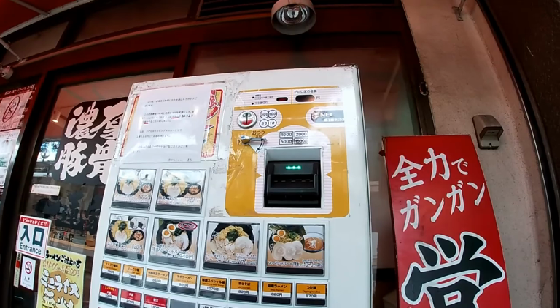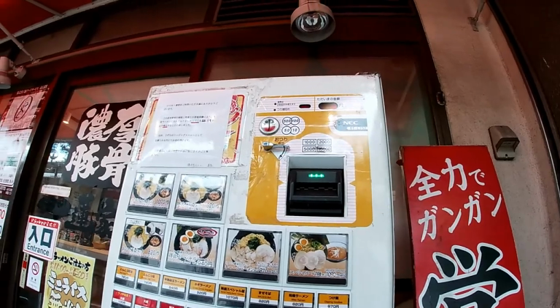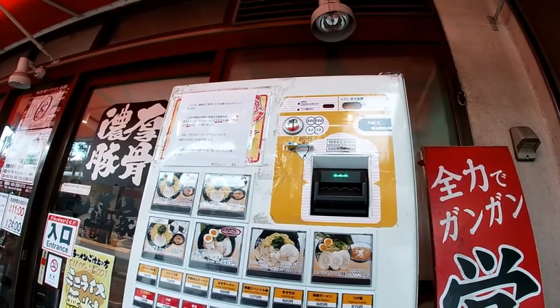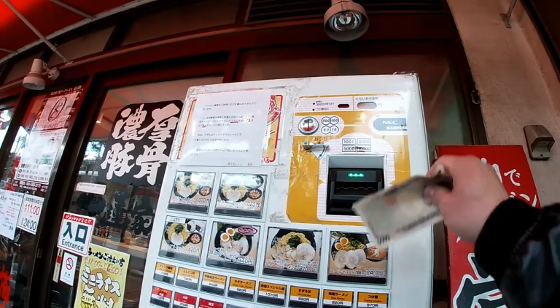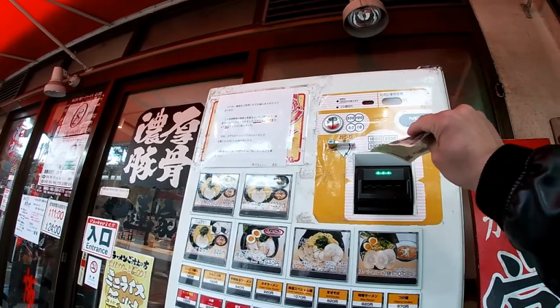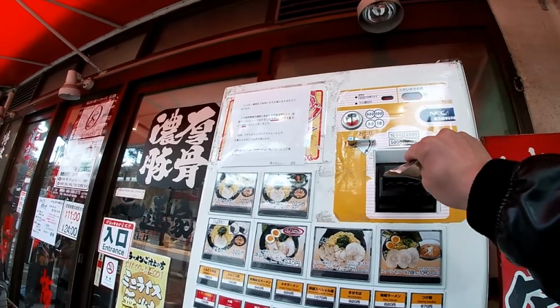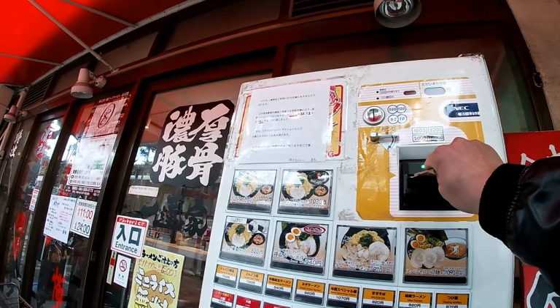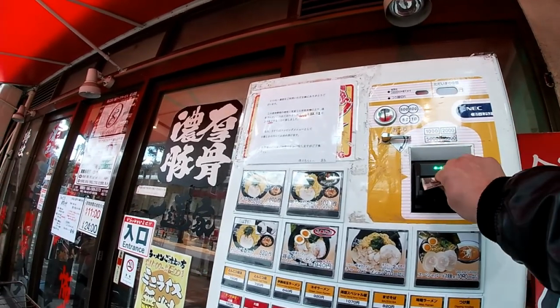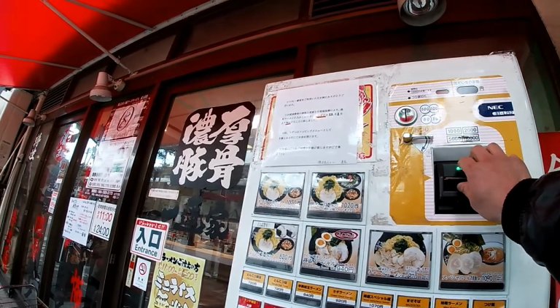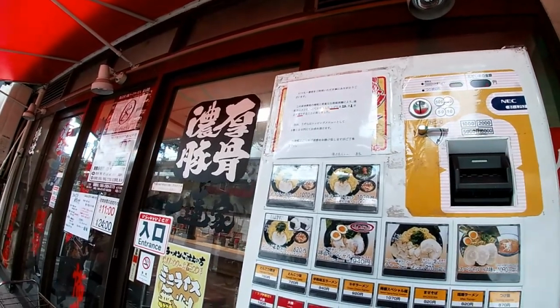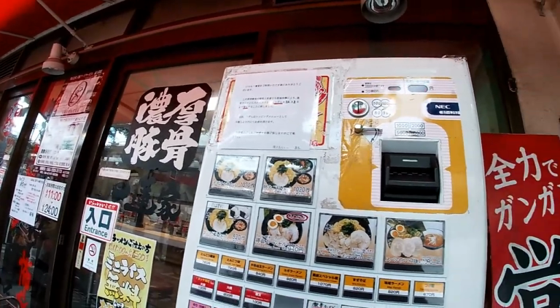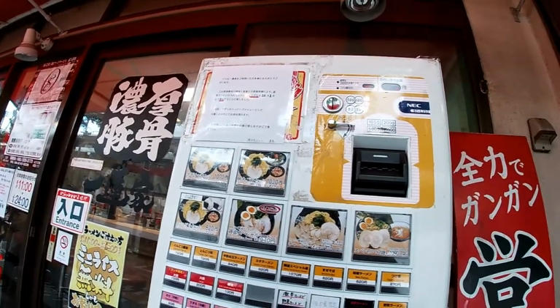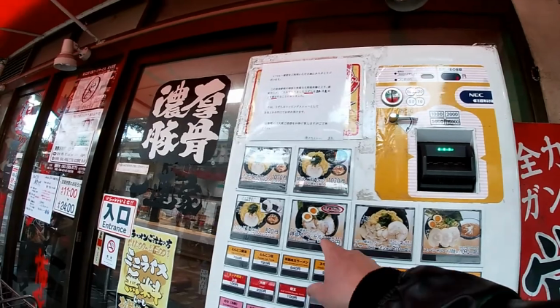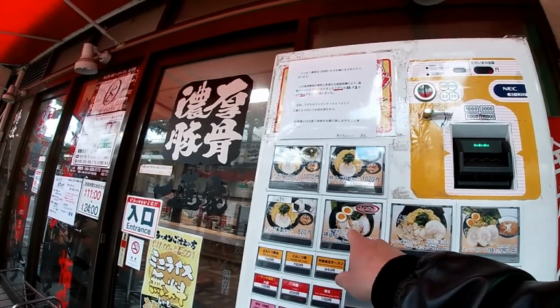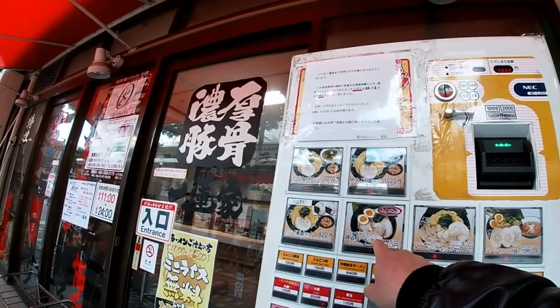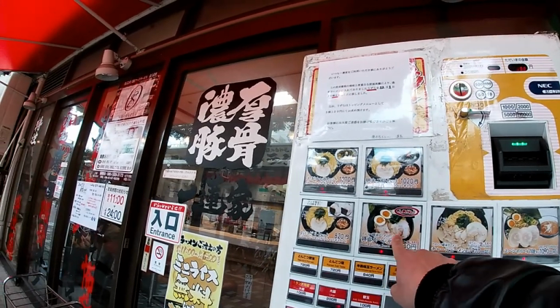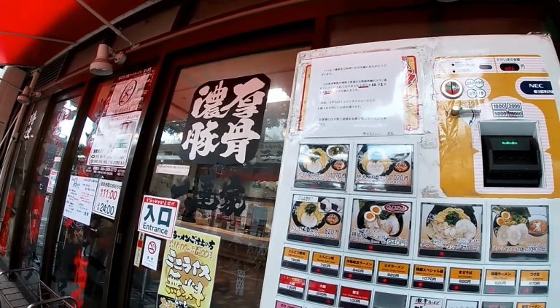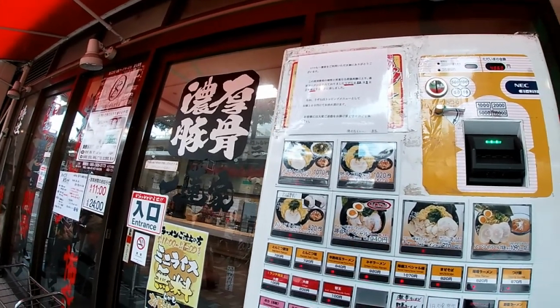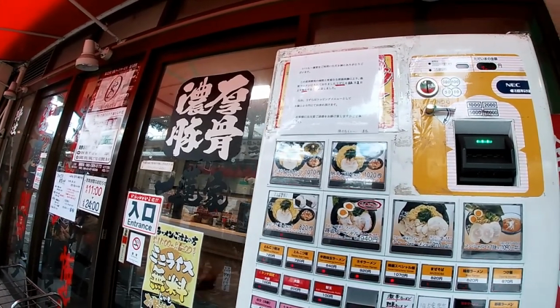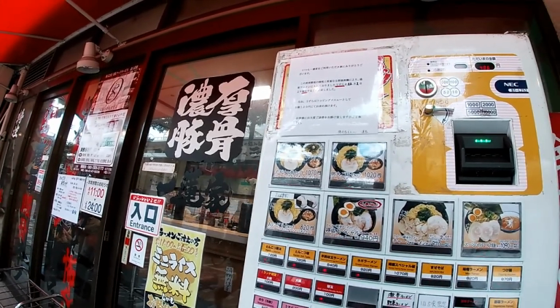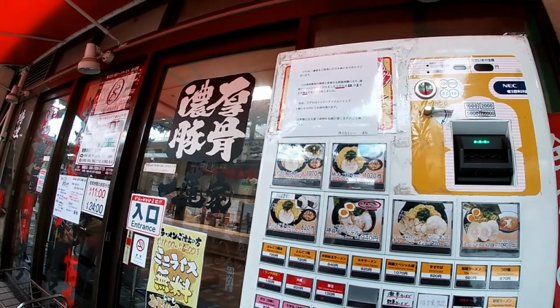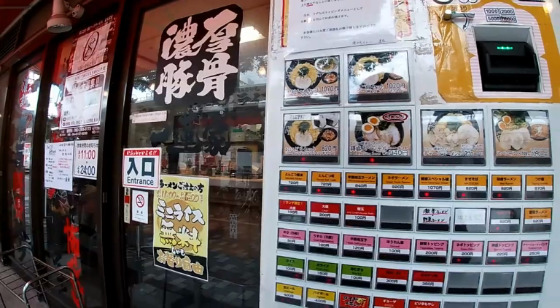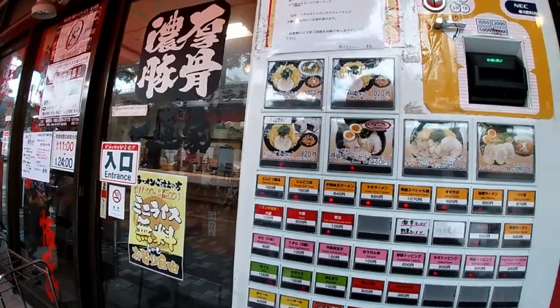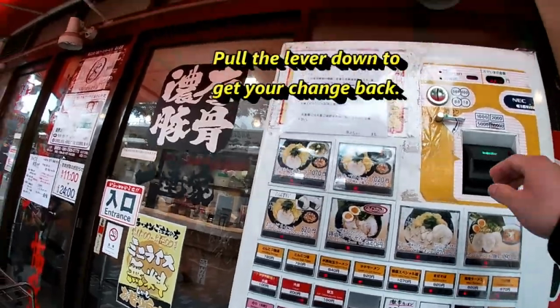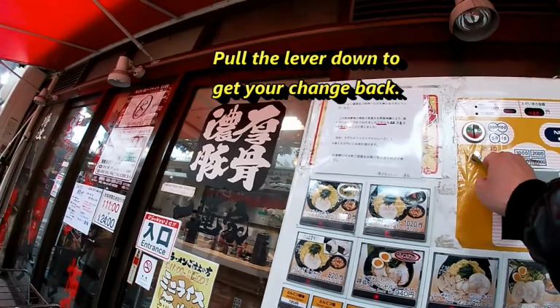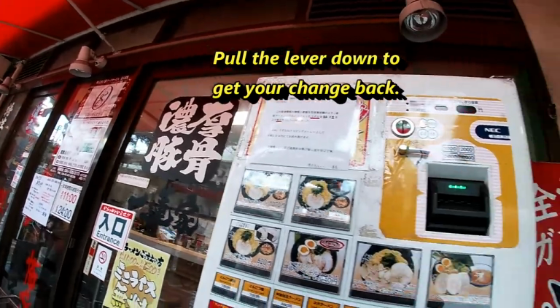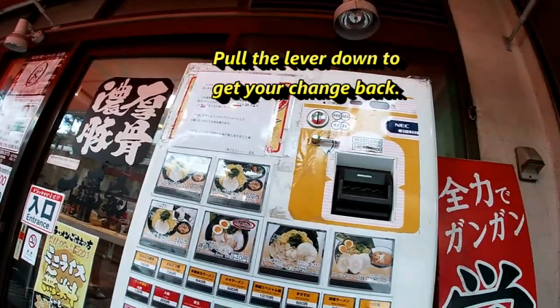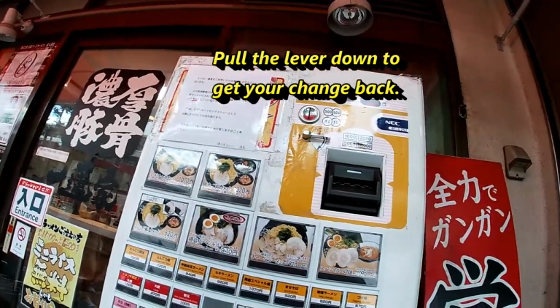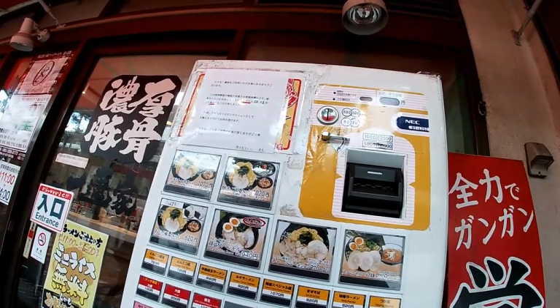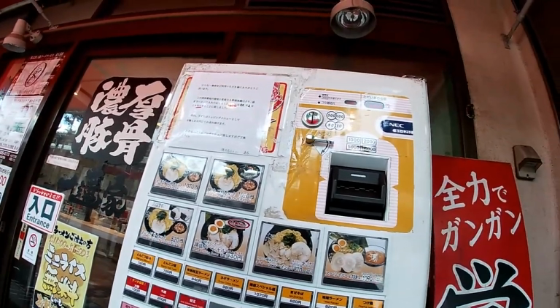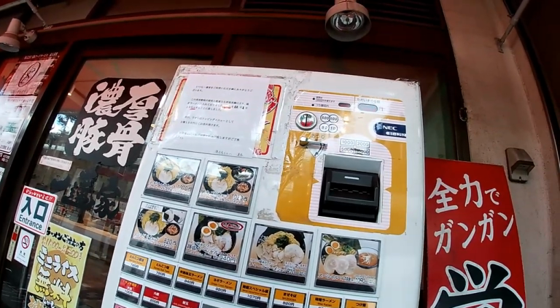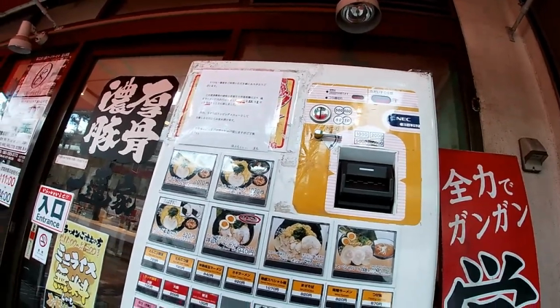It takes 1,000, 2,000, 5,000, and 10,000 yen. Pull the lever to get your change back. Right.